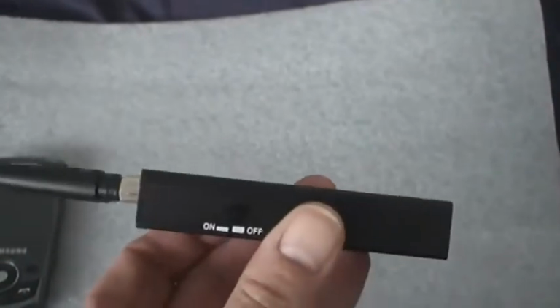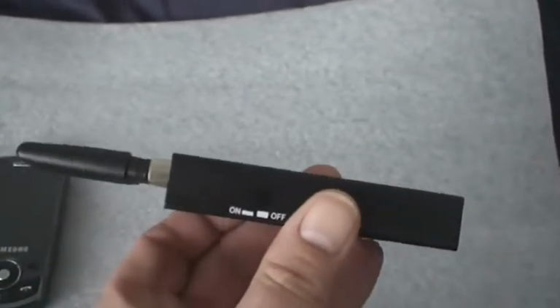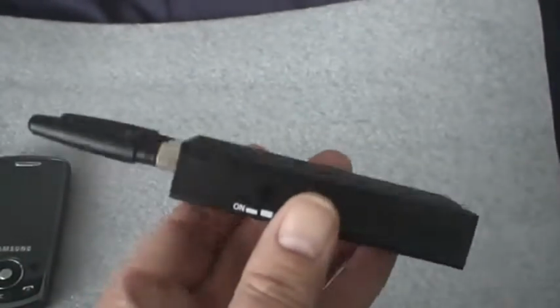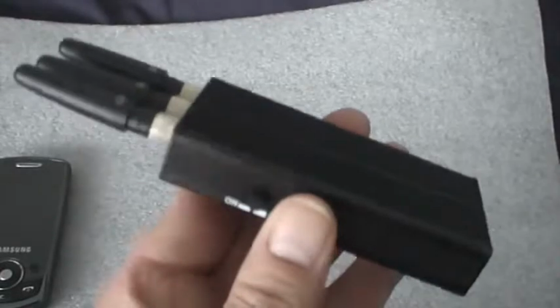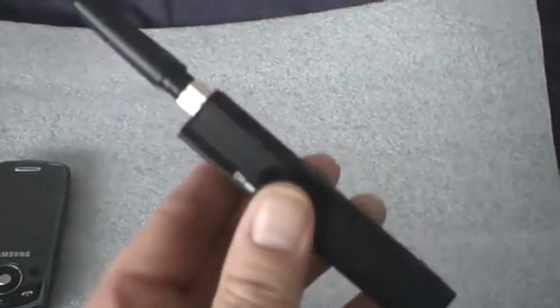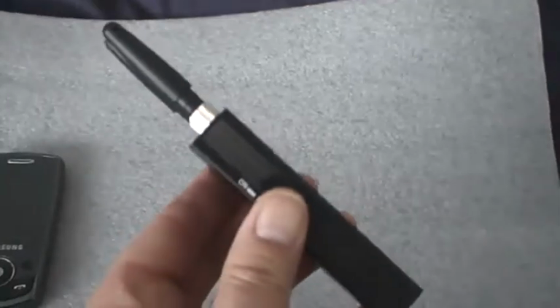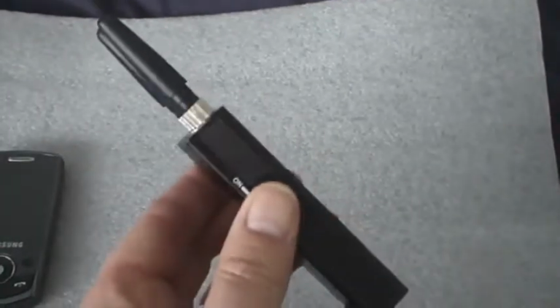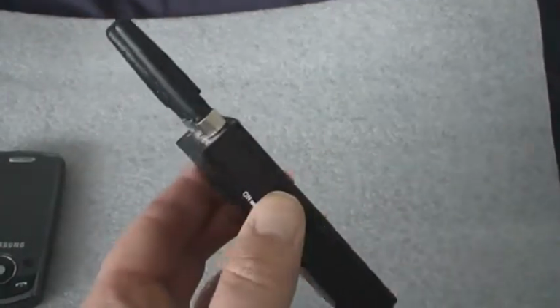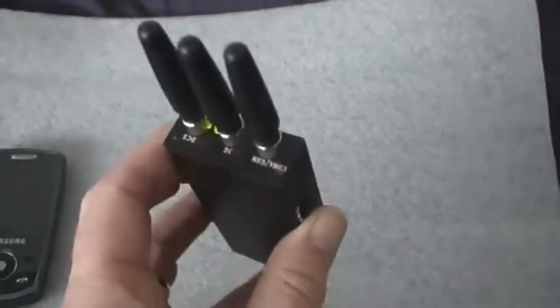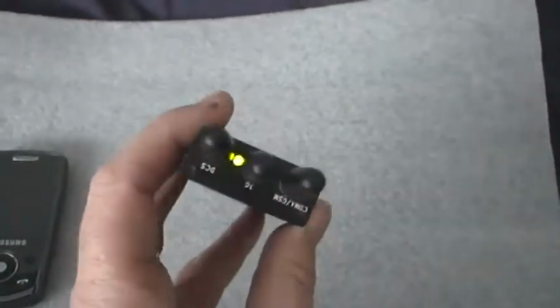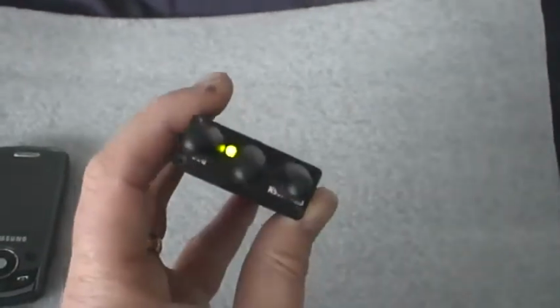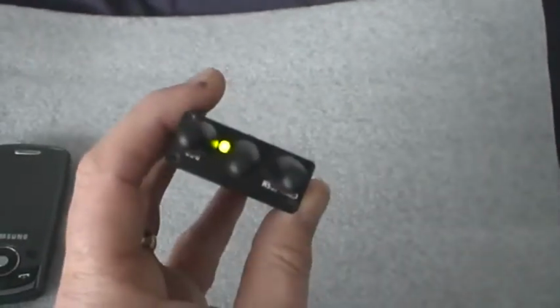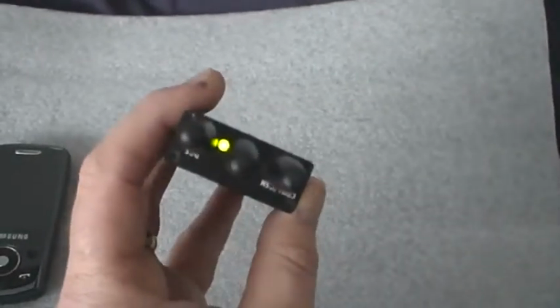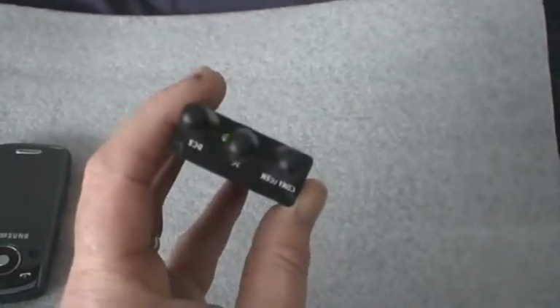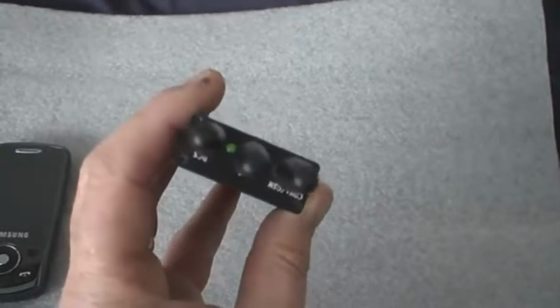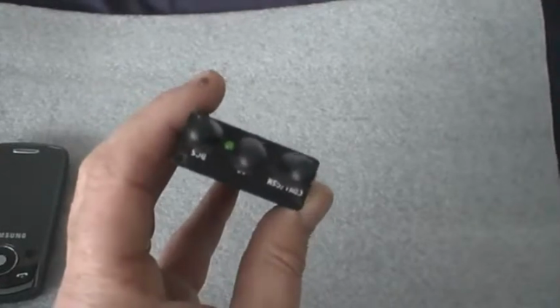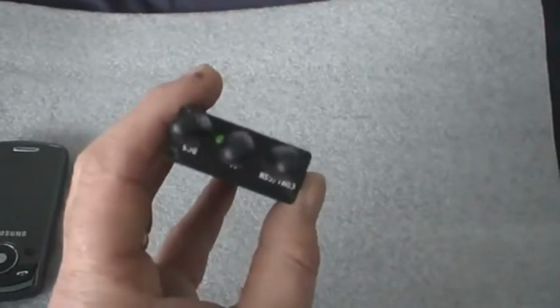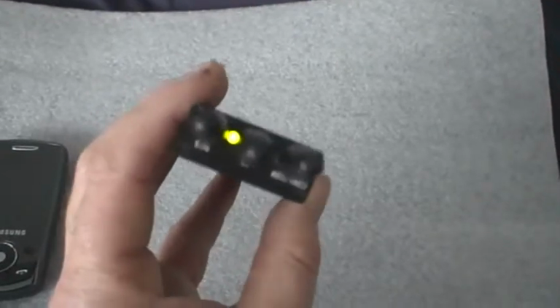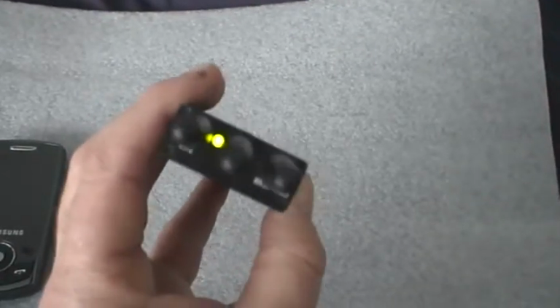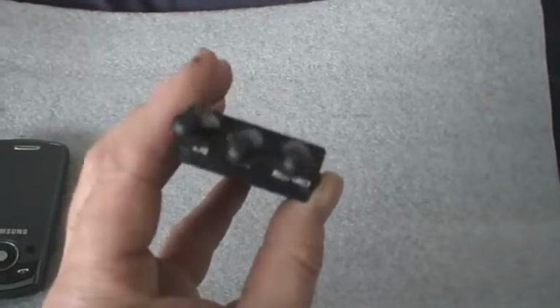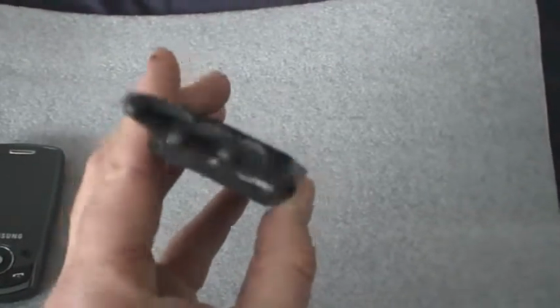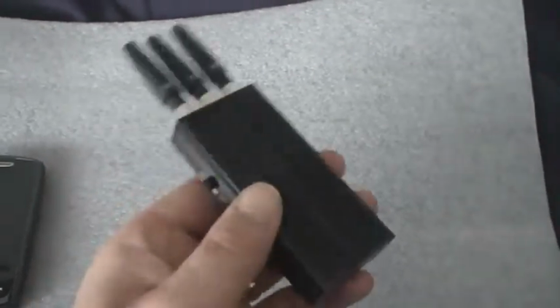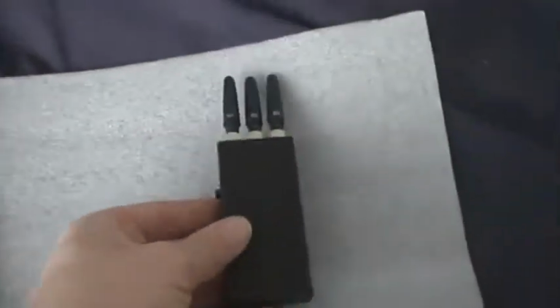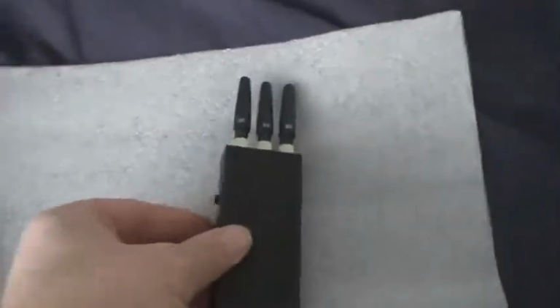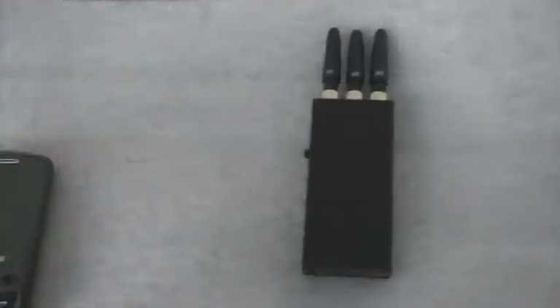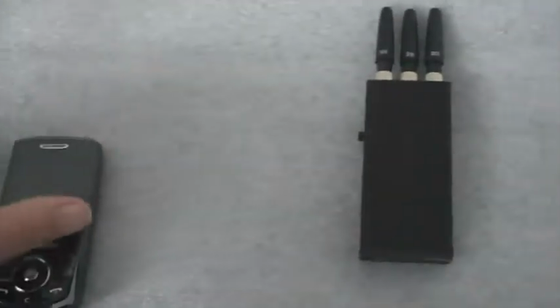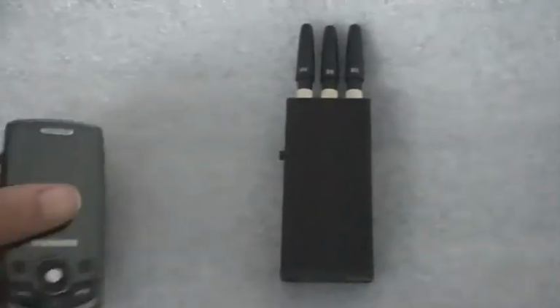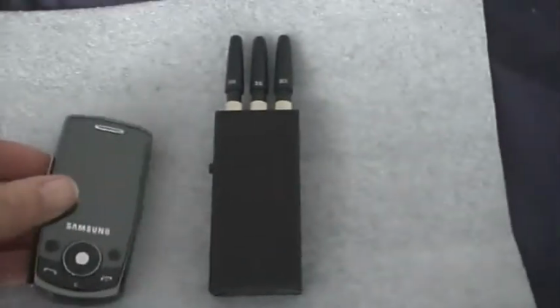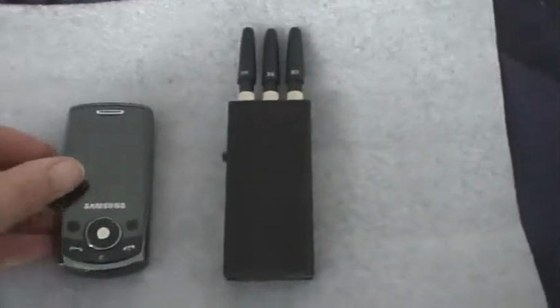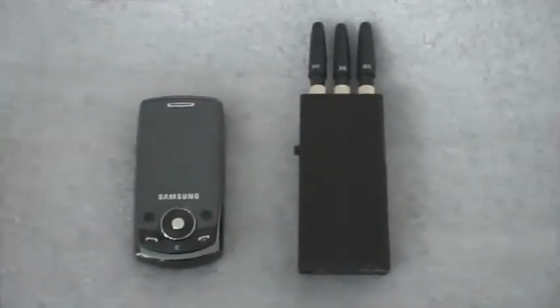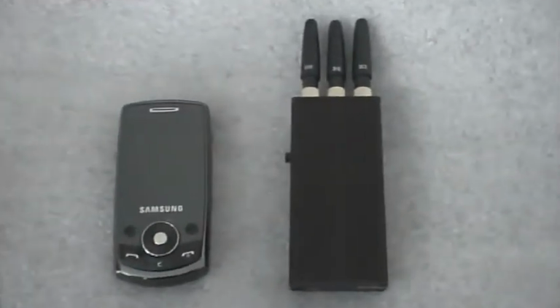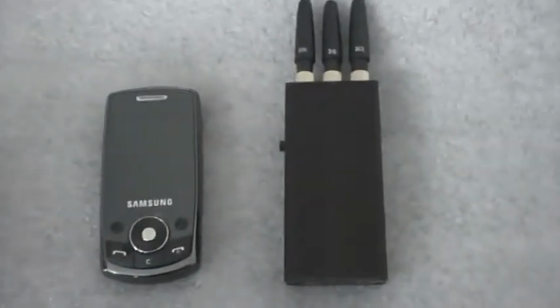Got your on/off button. Simple click — turn that on, off, on, etc. Quite small, quite compact compared to the Samsung phone.